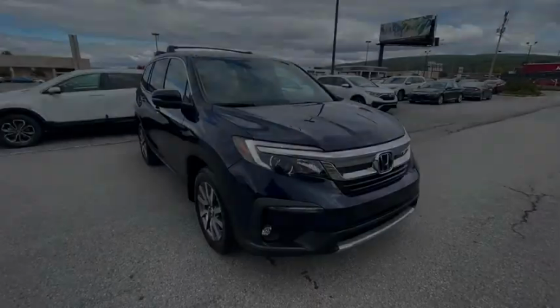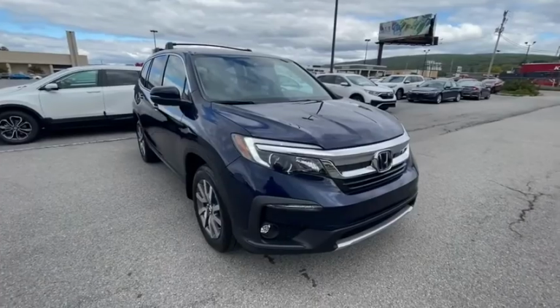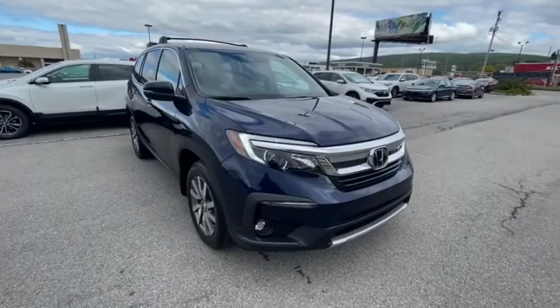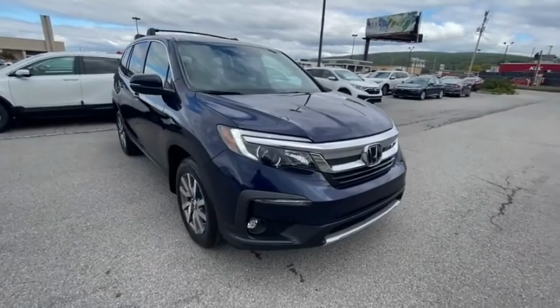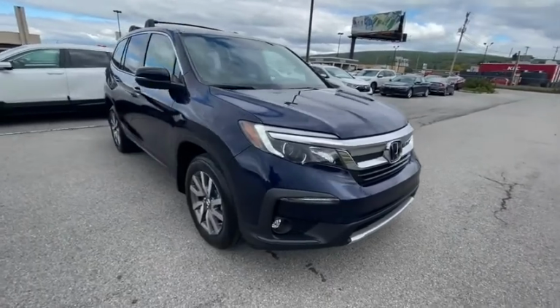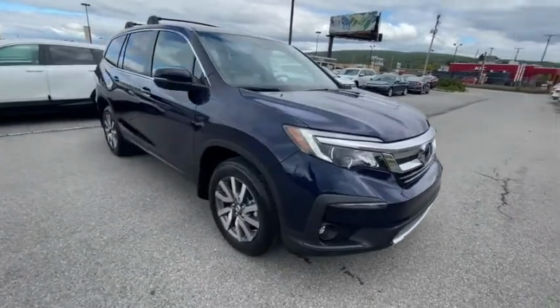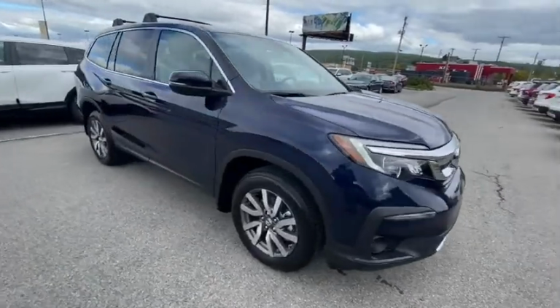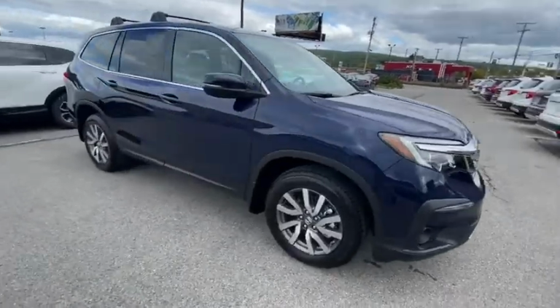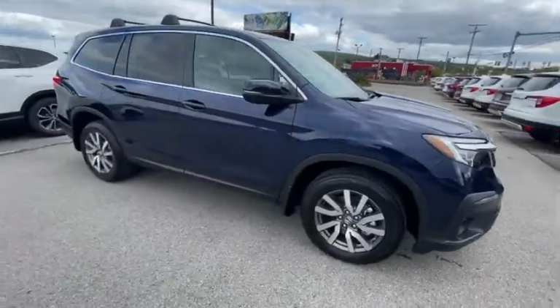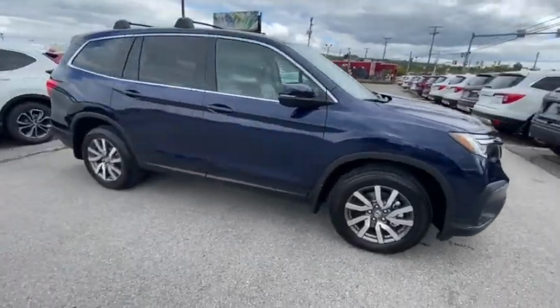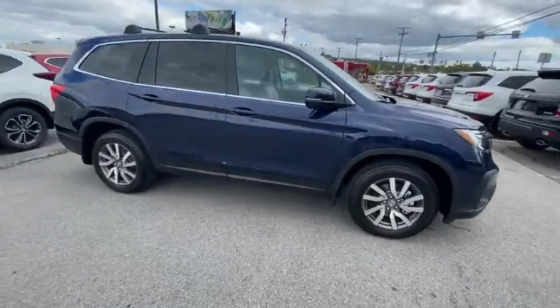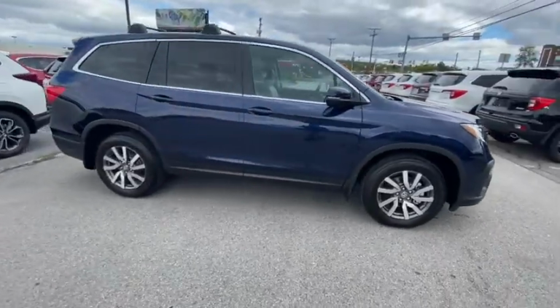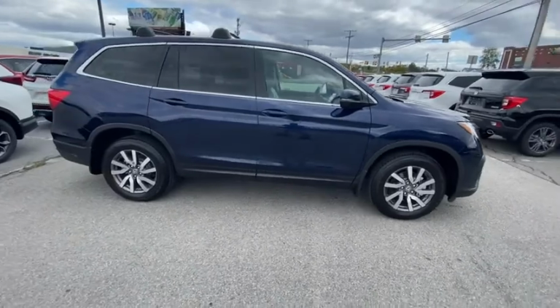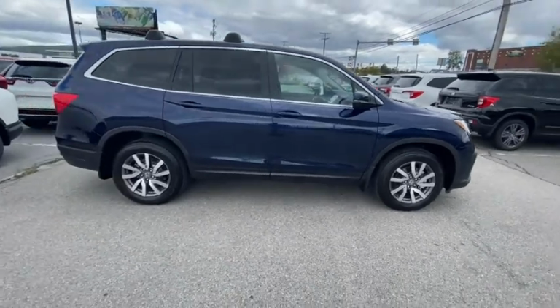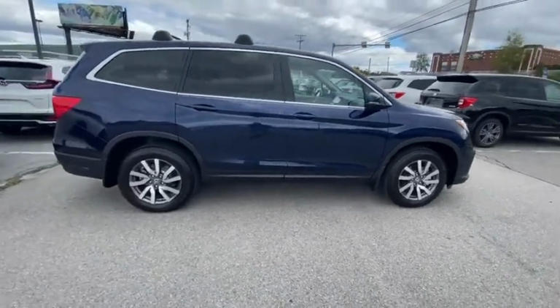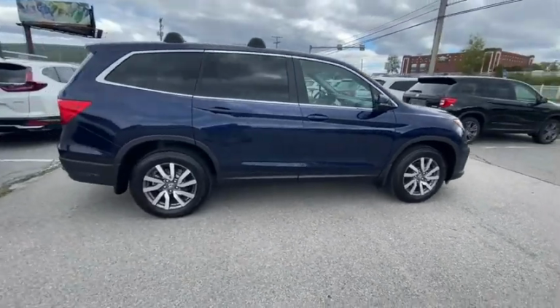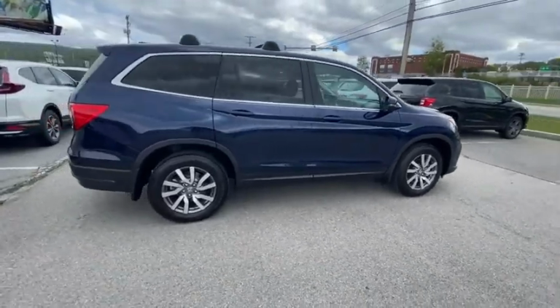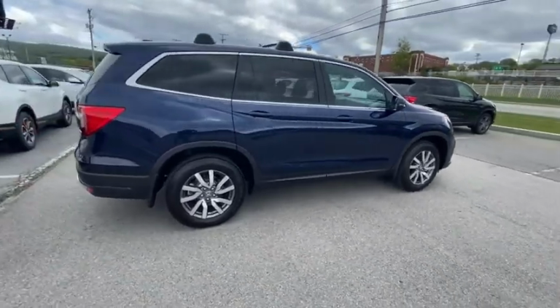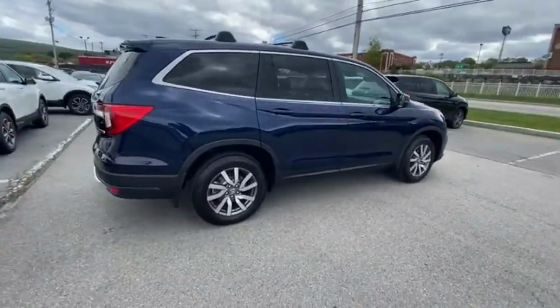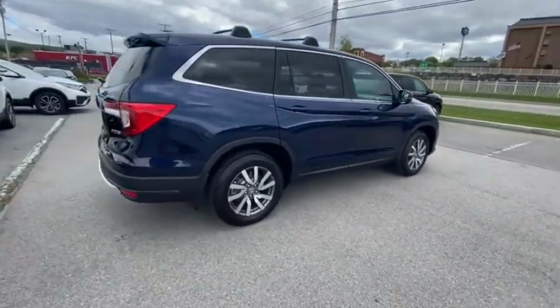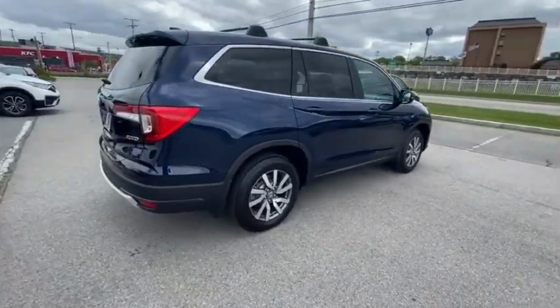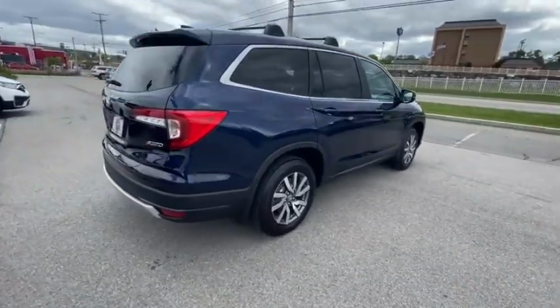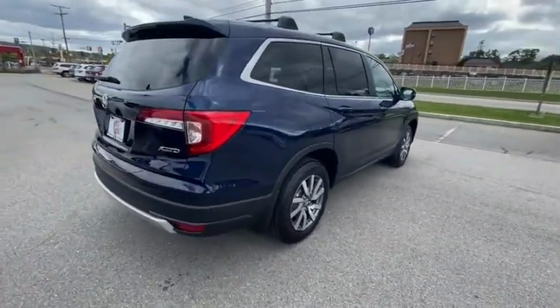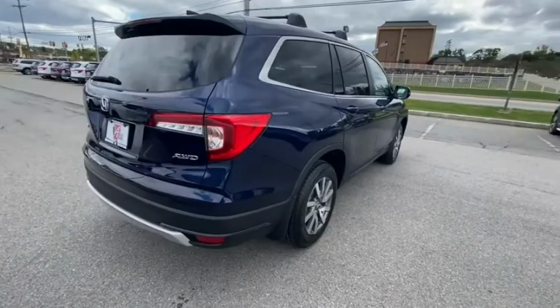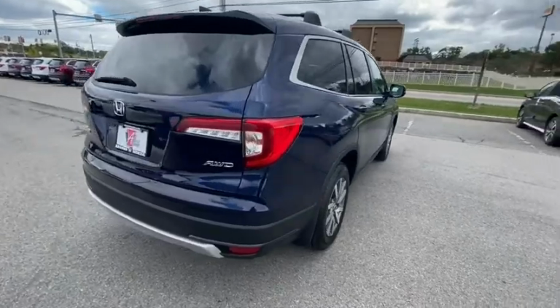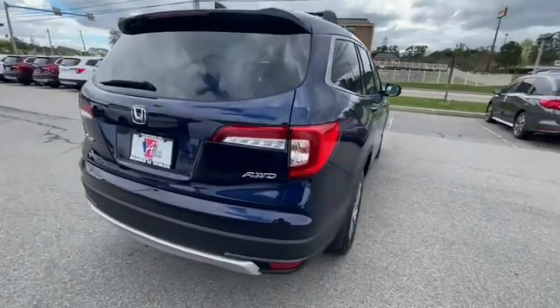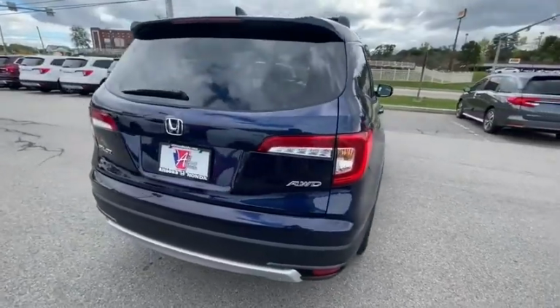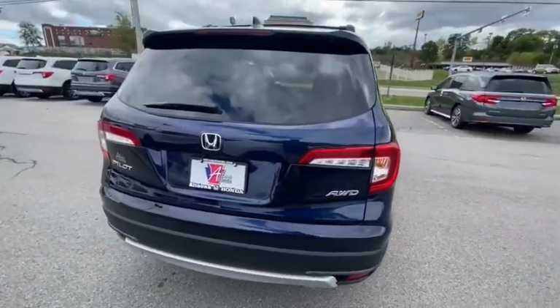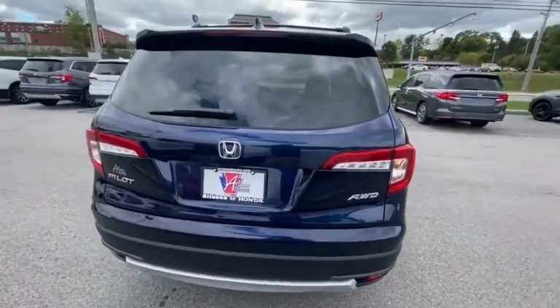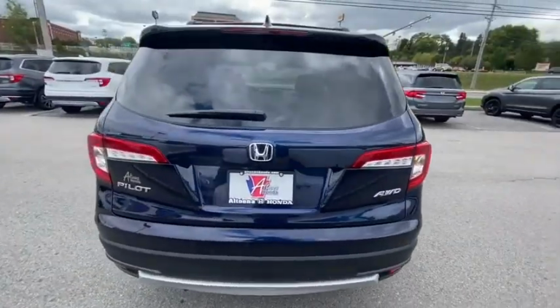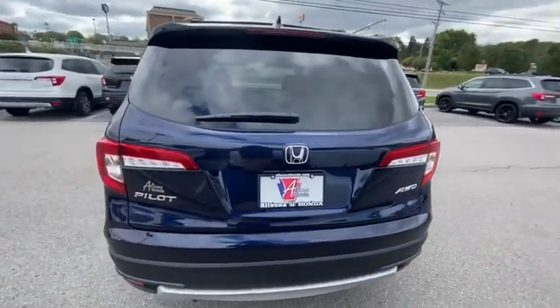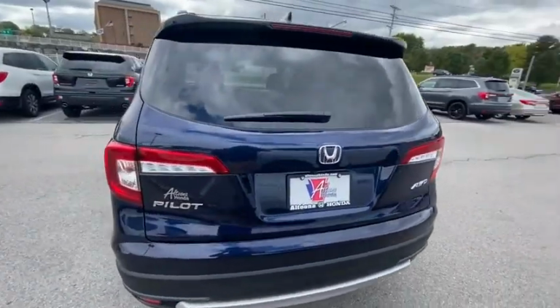Take a ride in the 2021 Honda Pilot. Optimal utility. Indulgent interior. Powerful performer. You'll be ready for almost anything in the Honda Pilot. Here are some of this vehicle's great options.